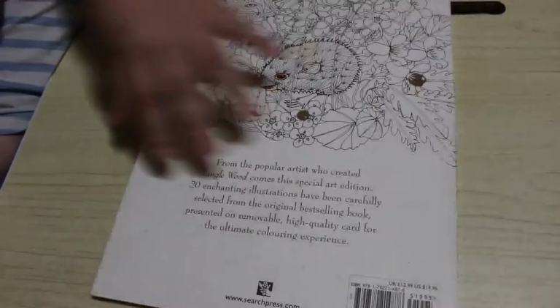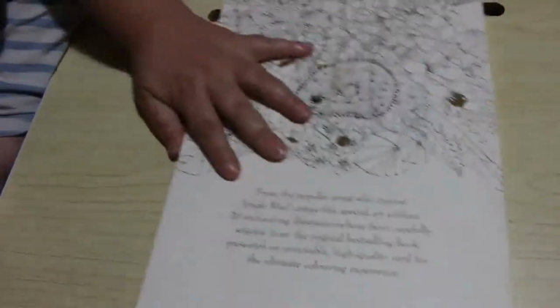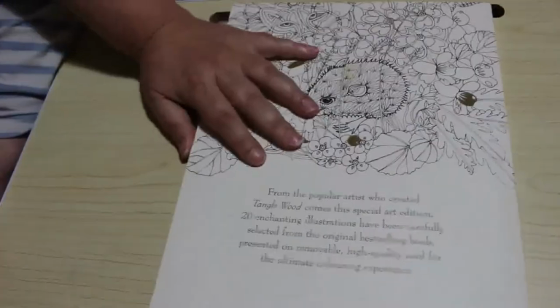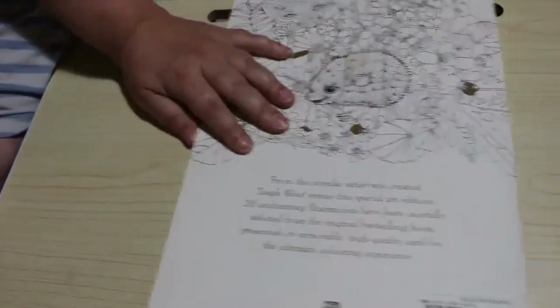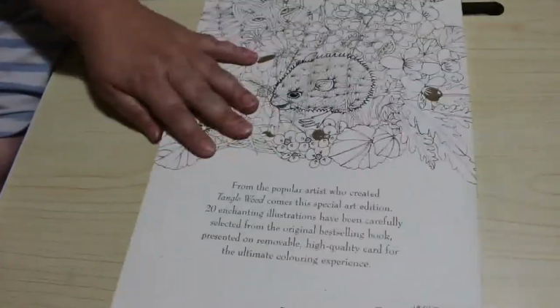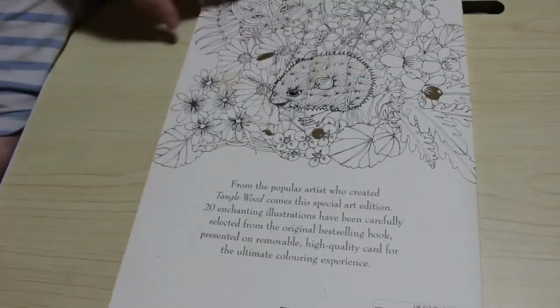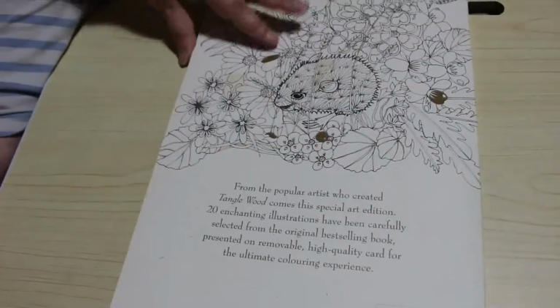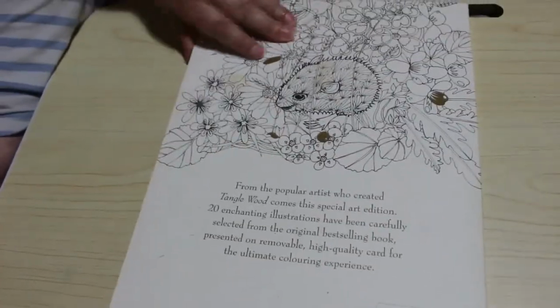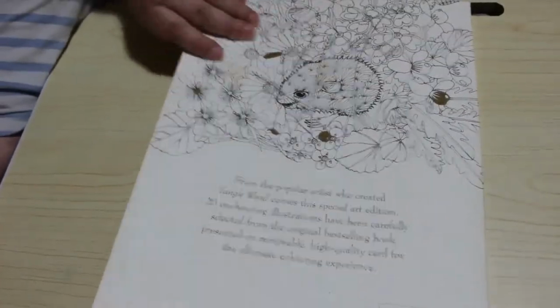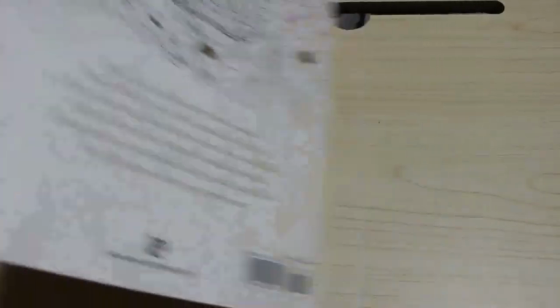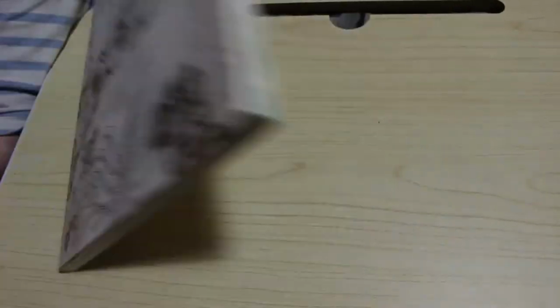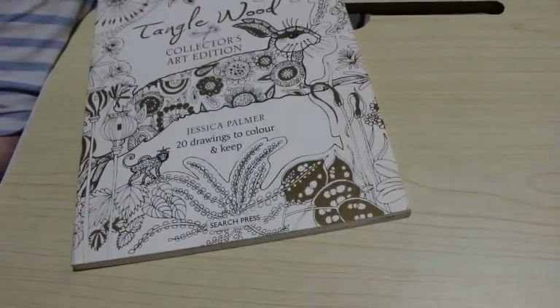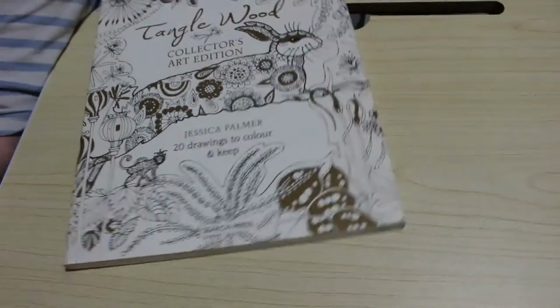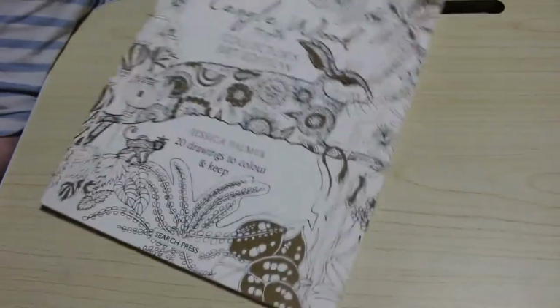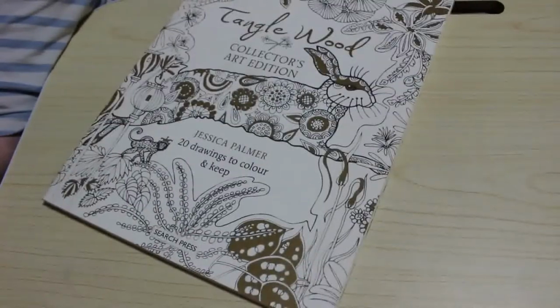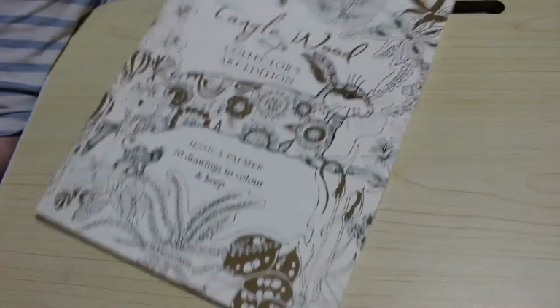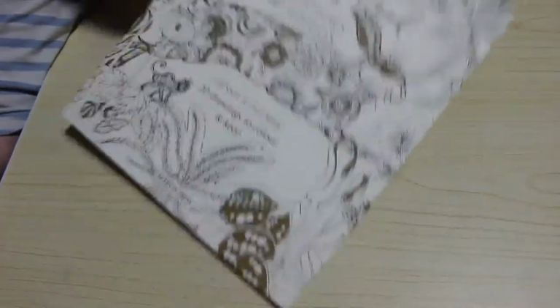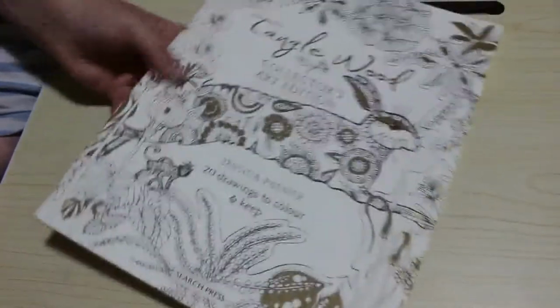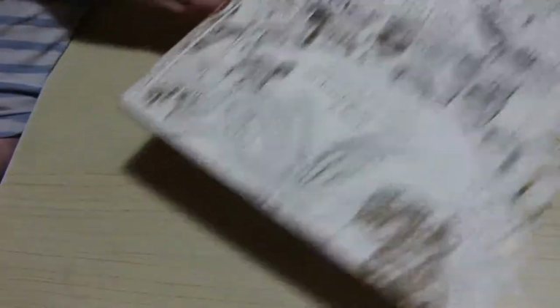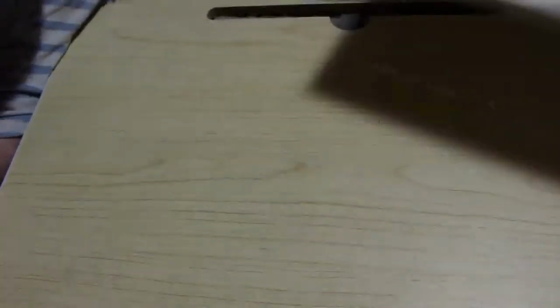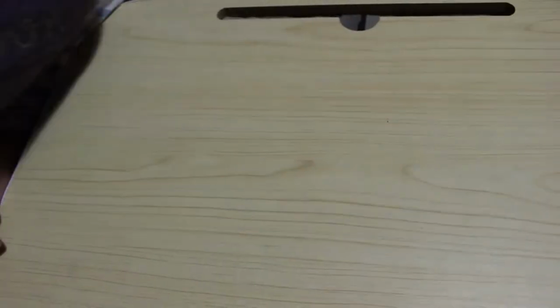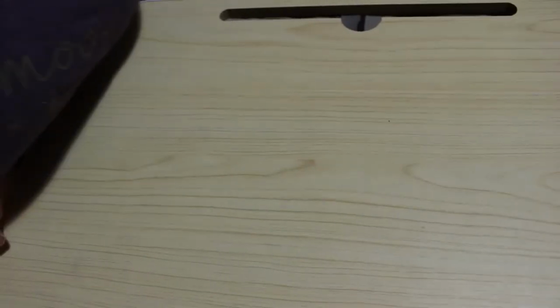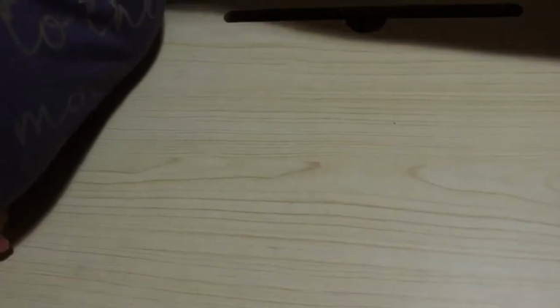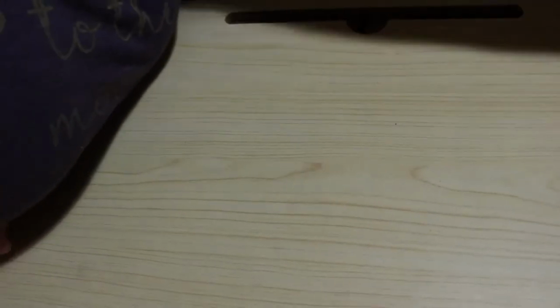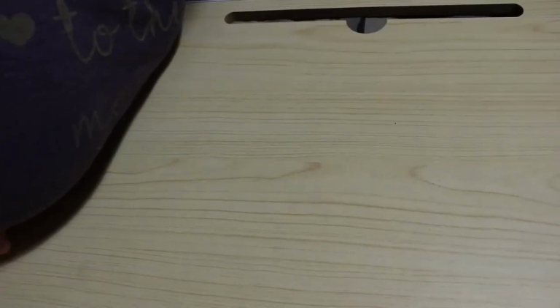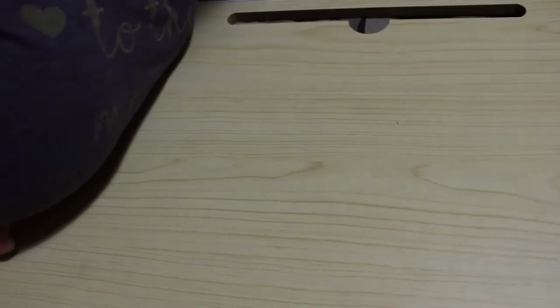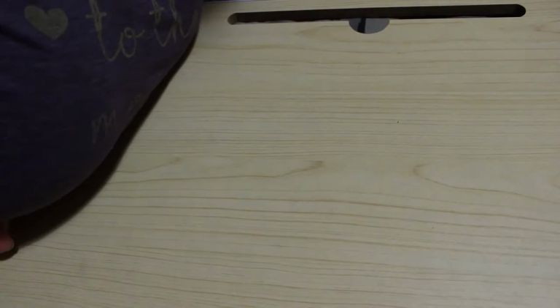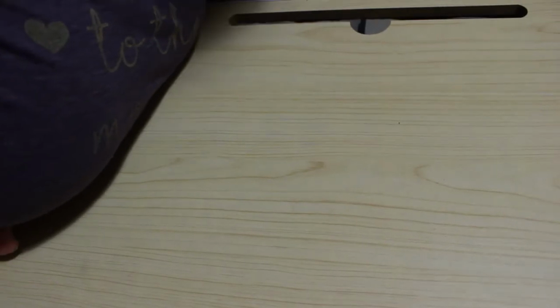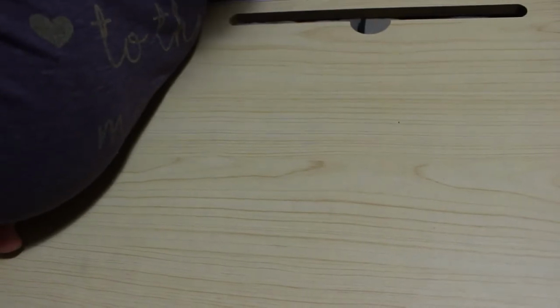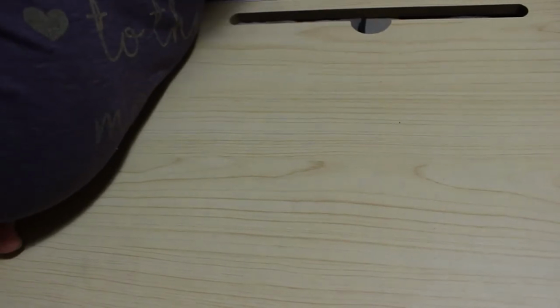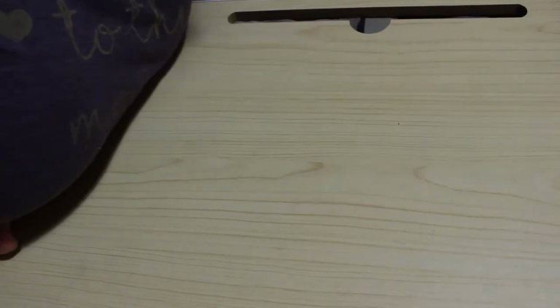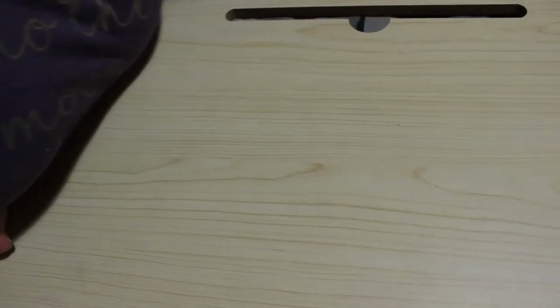It's really pretty — really nice thick card. I'm thinking I'd be able to use my ink tents on it, which is probably what I'll do. I haven't got the normal edition of Tanglewood but now I've seen it, I might get it because I quite like it. And I know there are another two in the series.